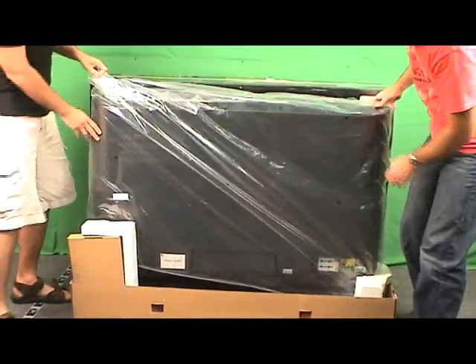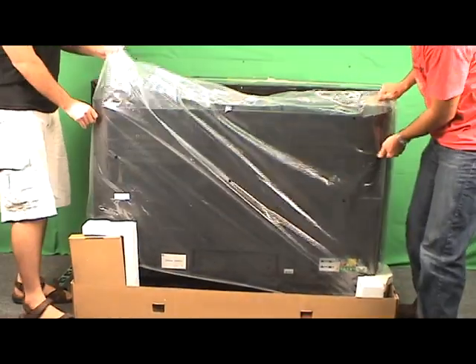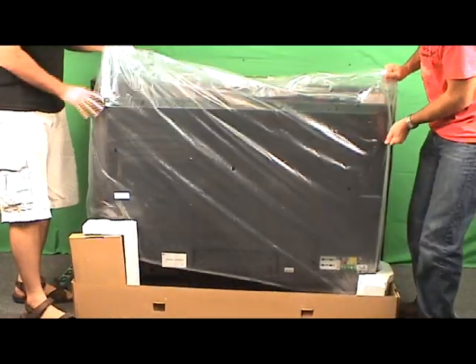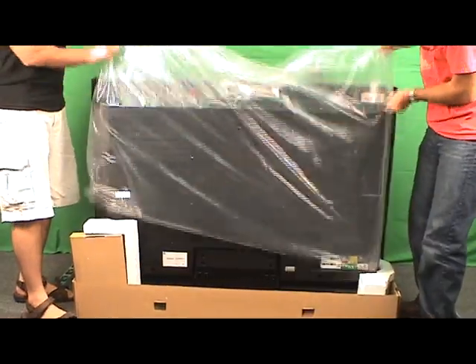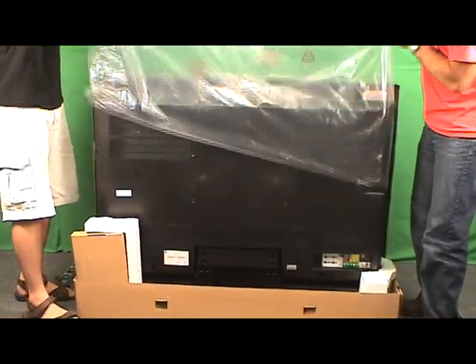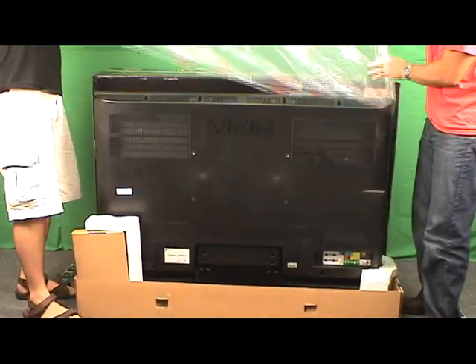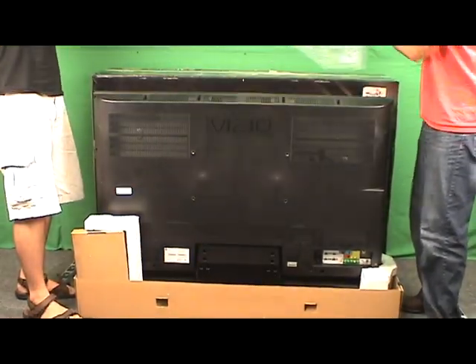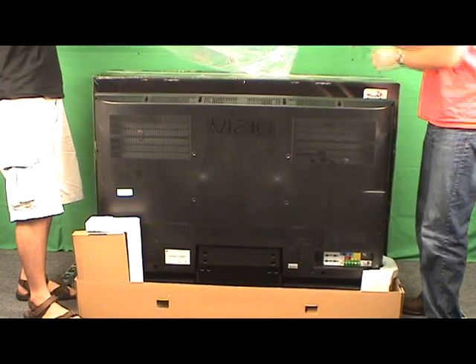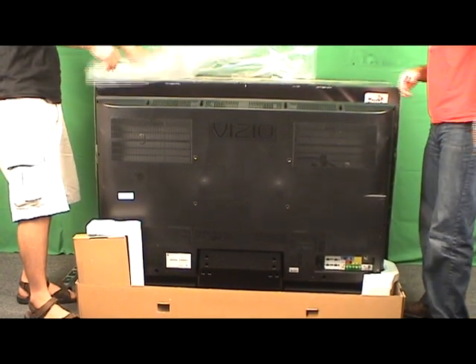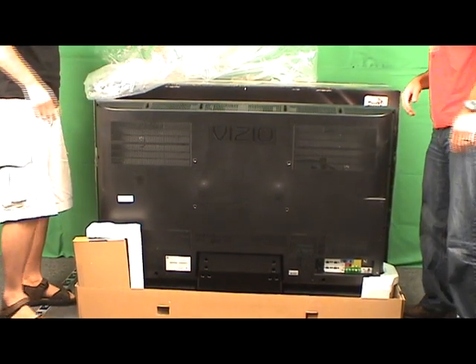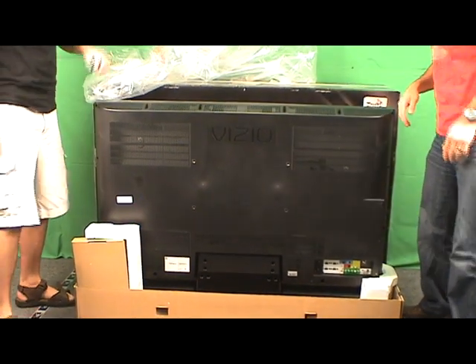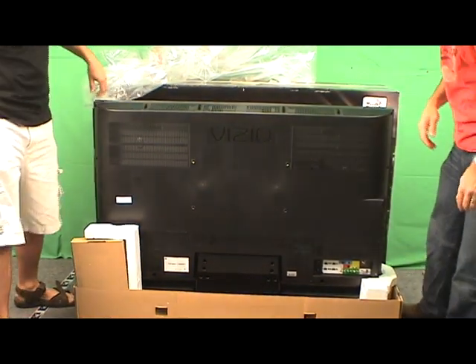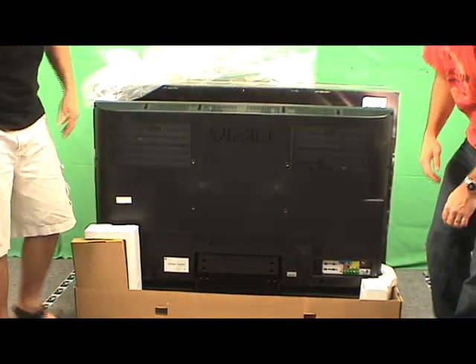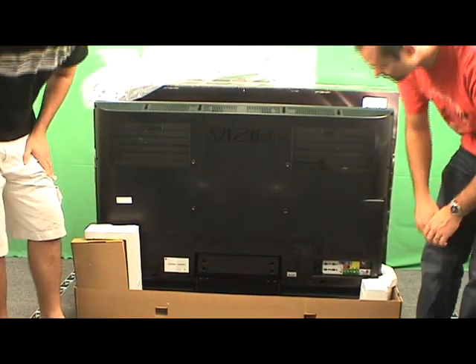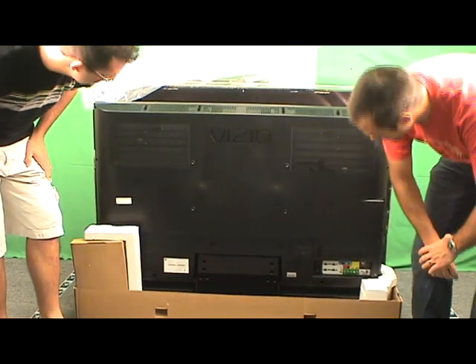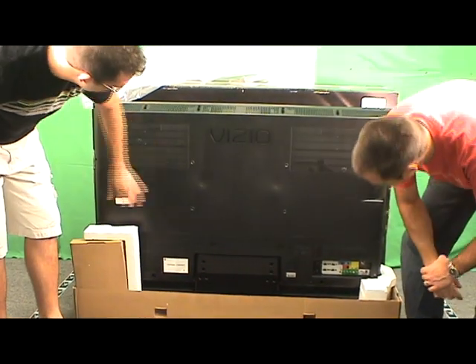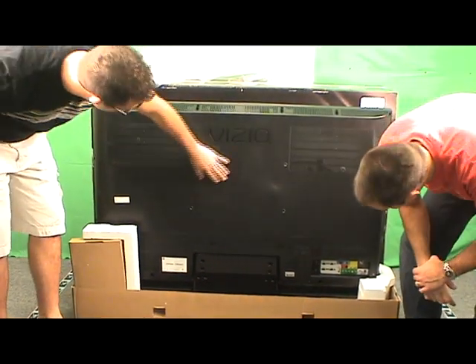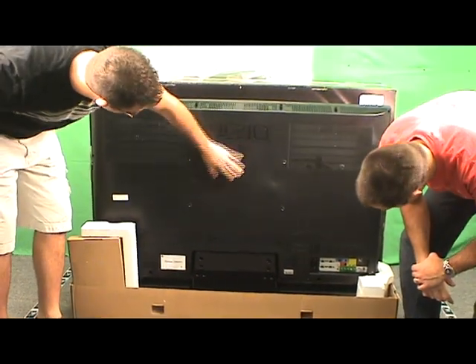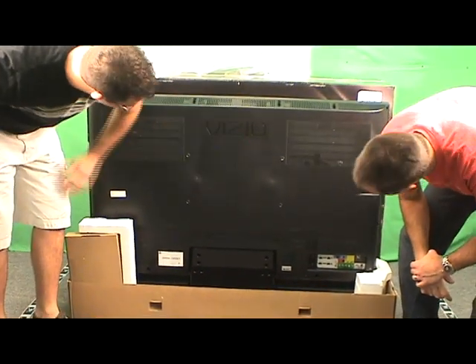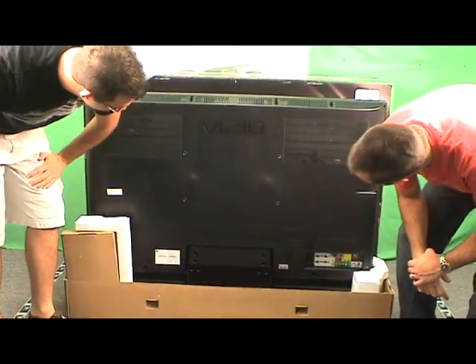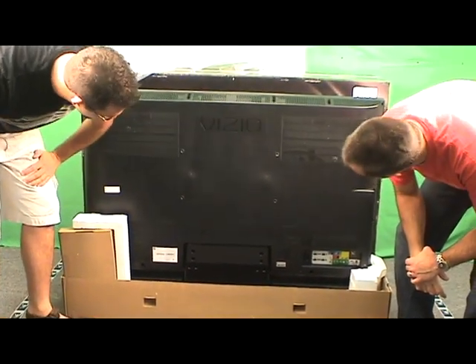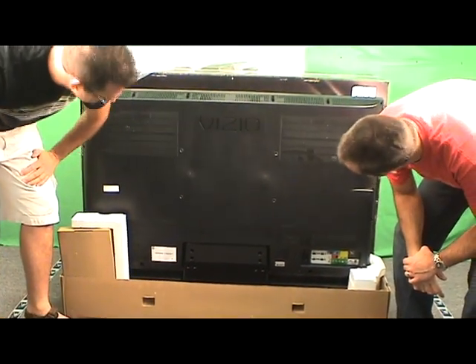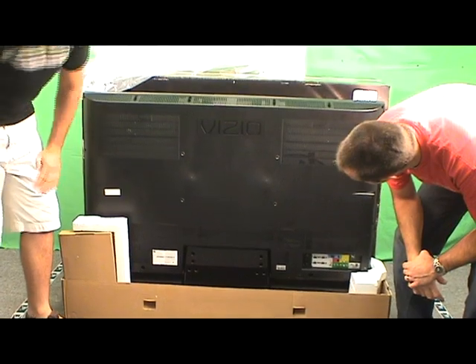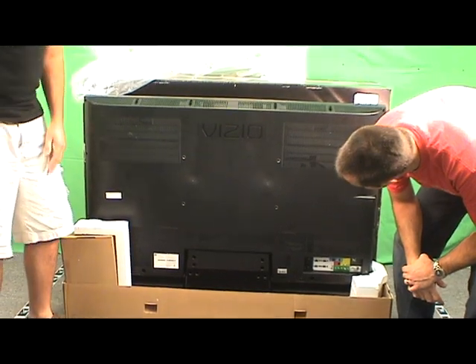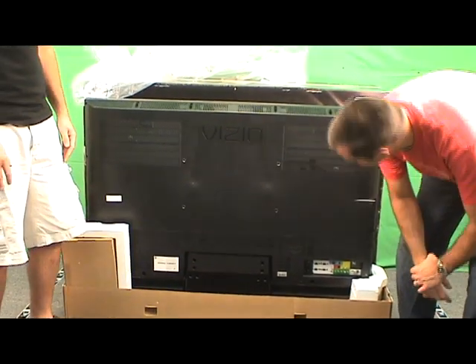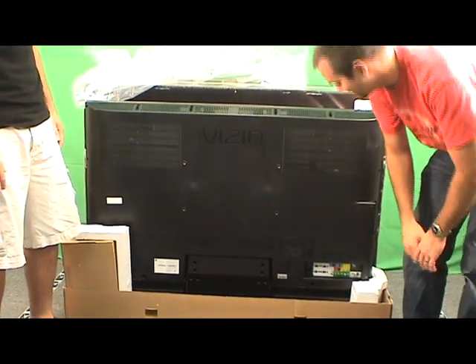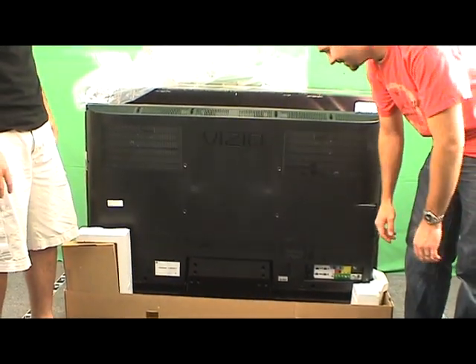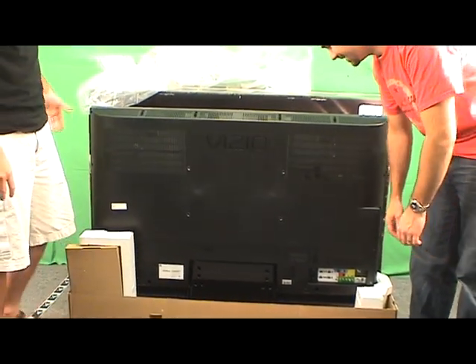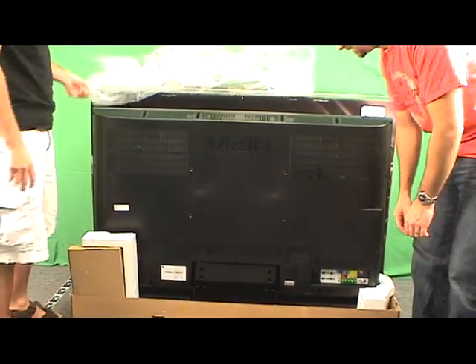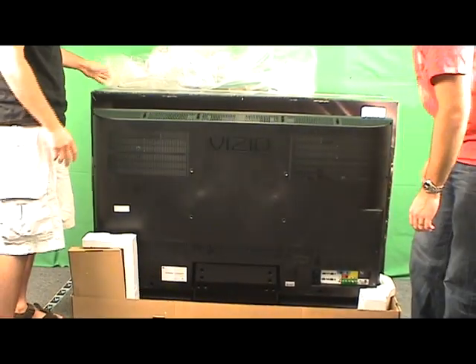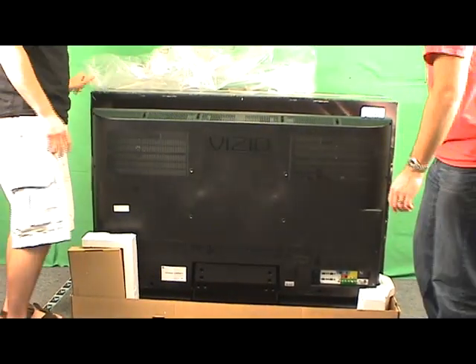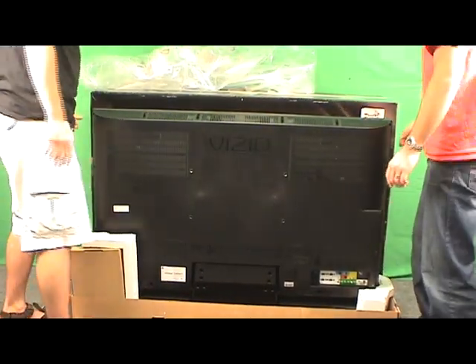Let's slide this. Wow, that's a beautiful screen, isn't it? Just look. Can't wait to see it. Oh, wait a minute — maybe we should turn it around. Let's go ahead and turn it around.